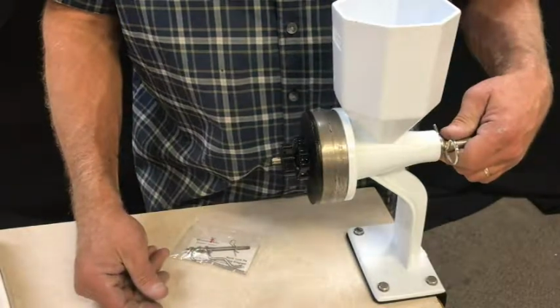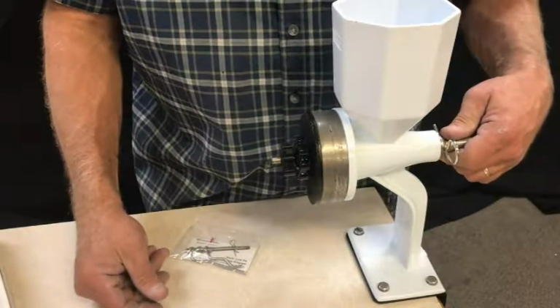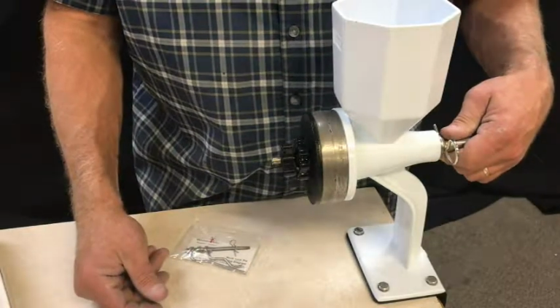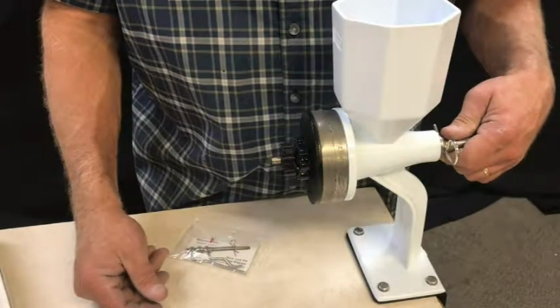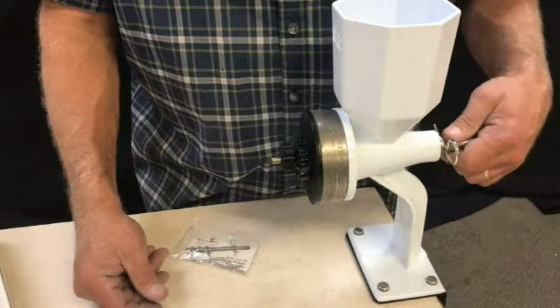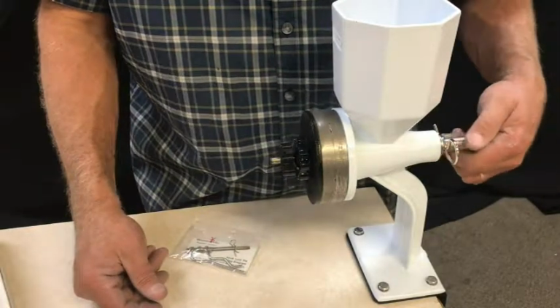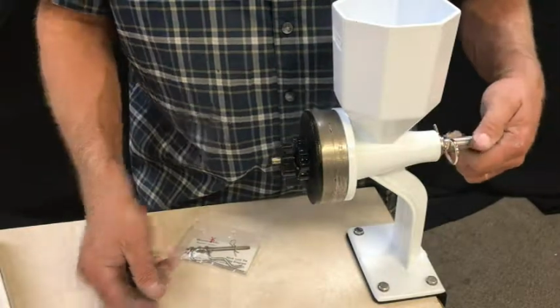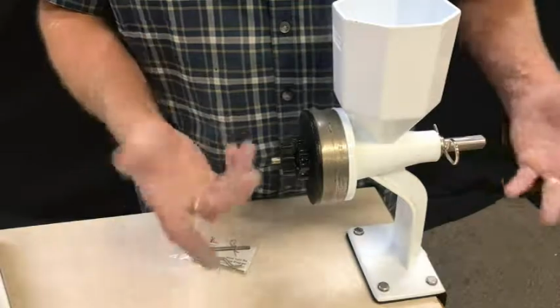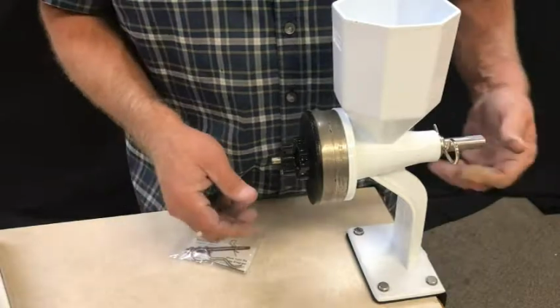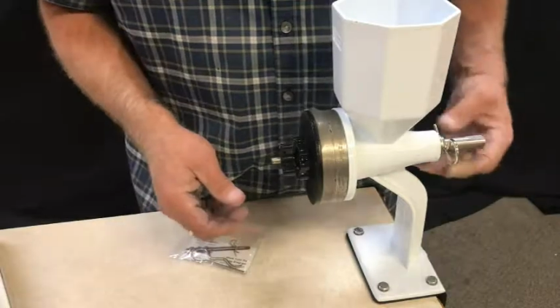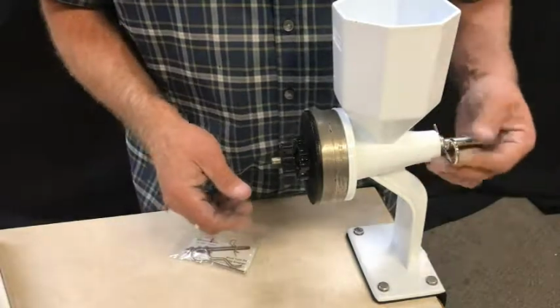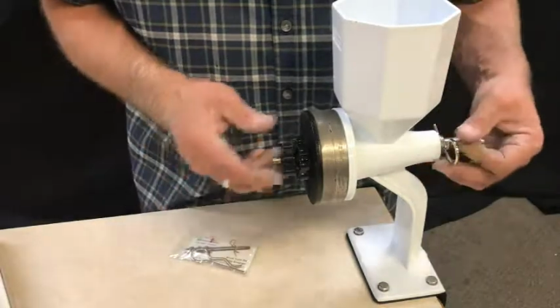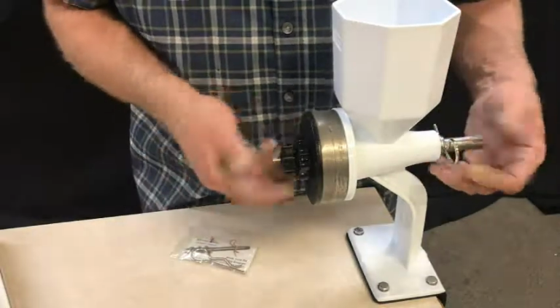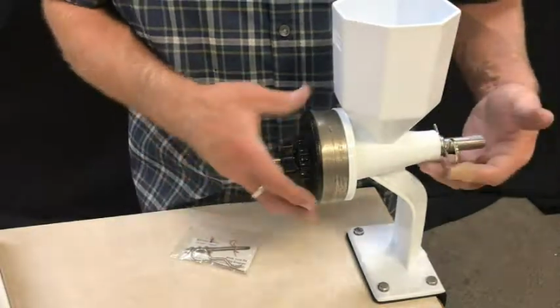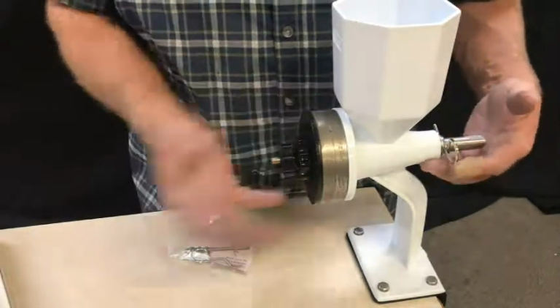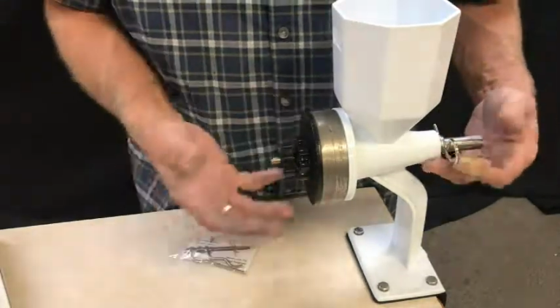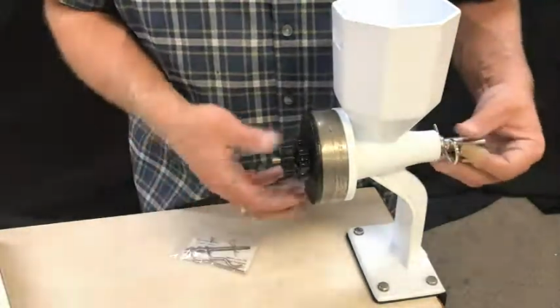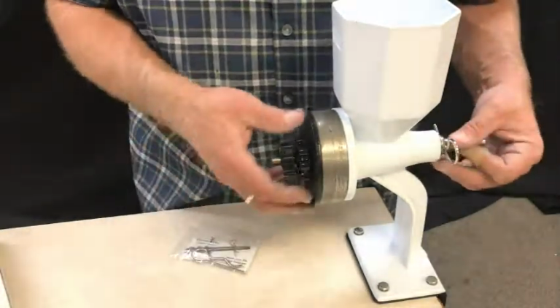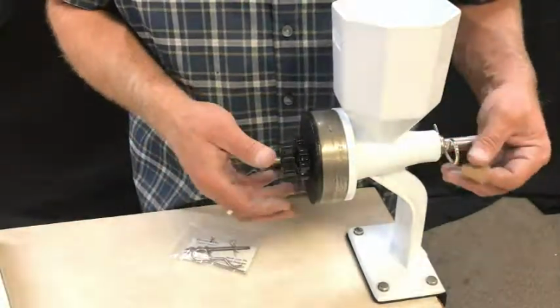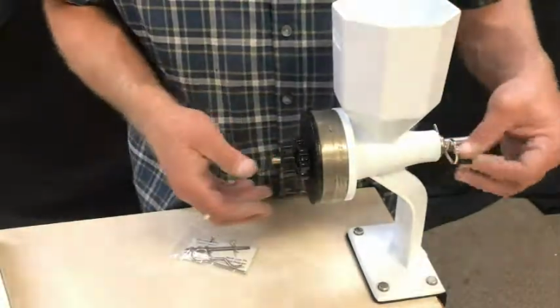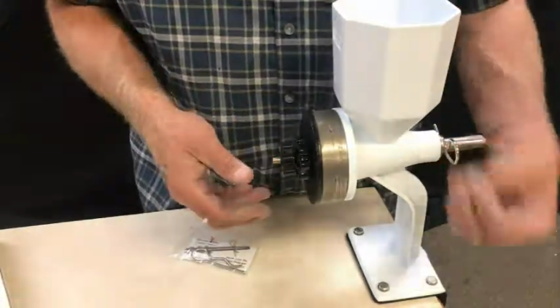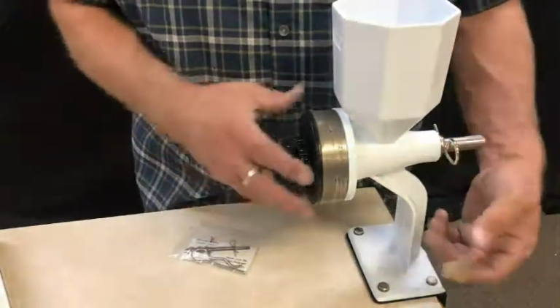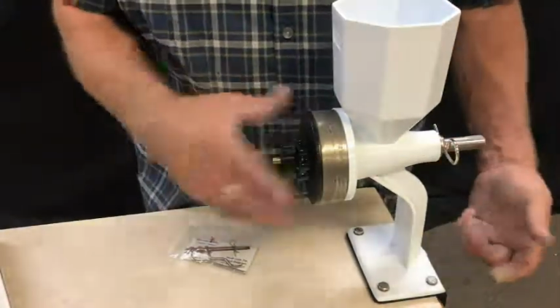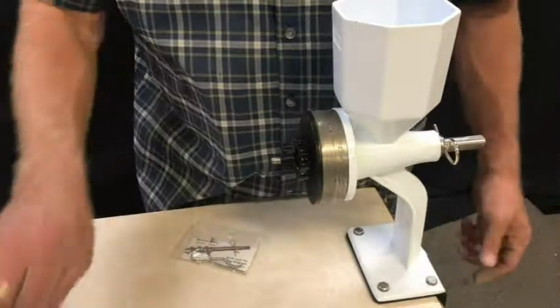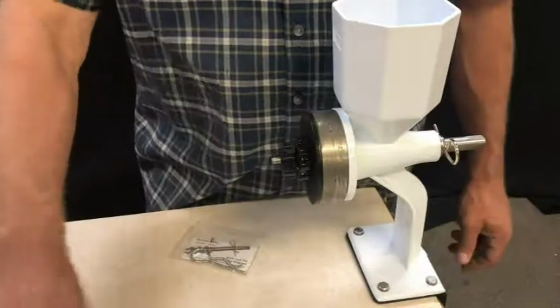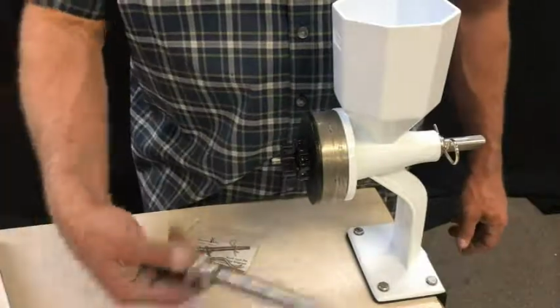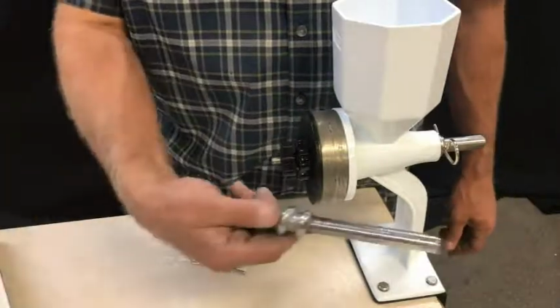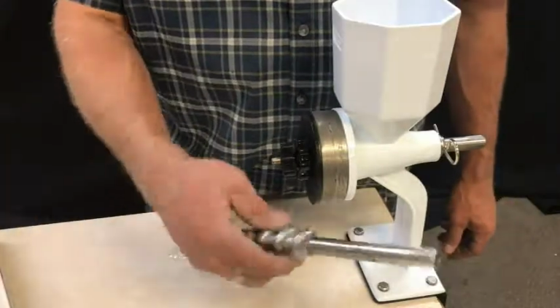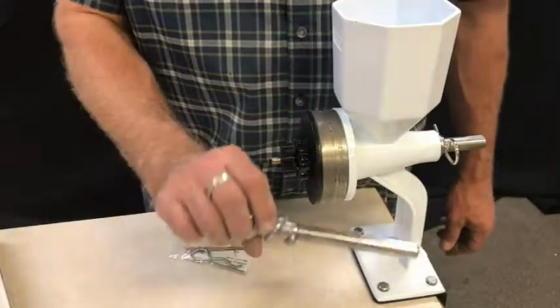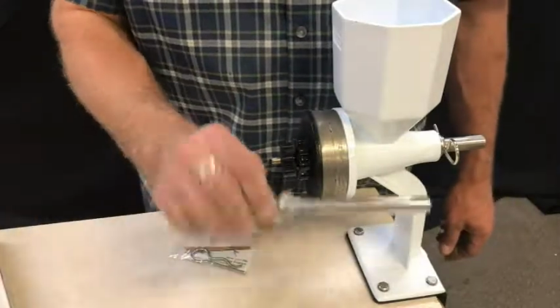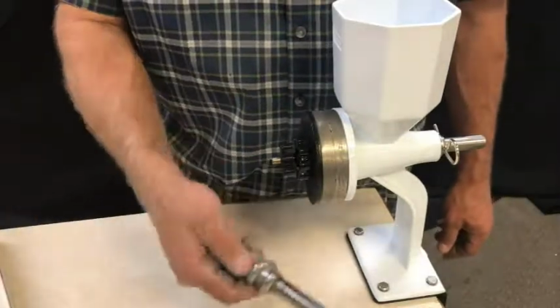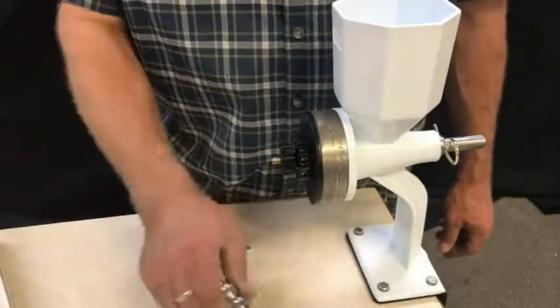That's how you change your augers back and forth. You simply remove the stones or the burrs, pull the pull pin, and interchange the augers. It's a very simple process.